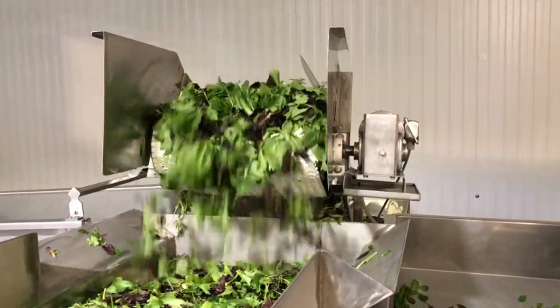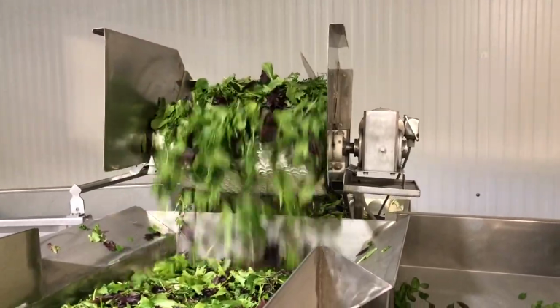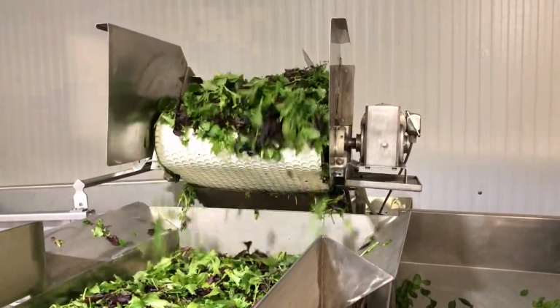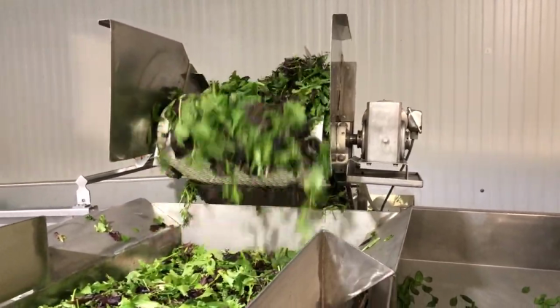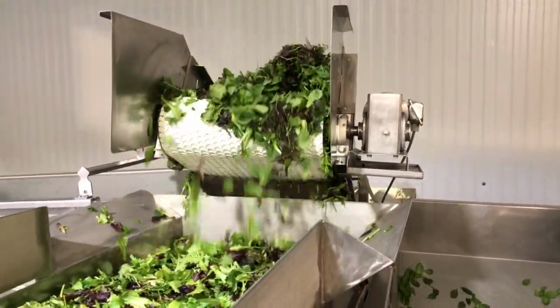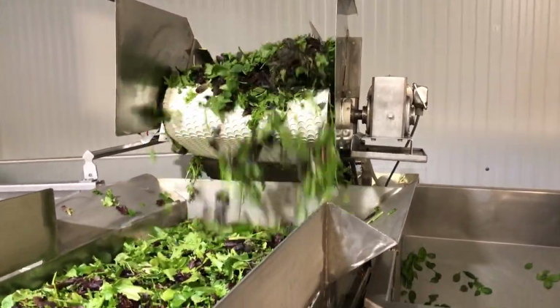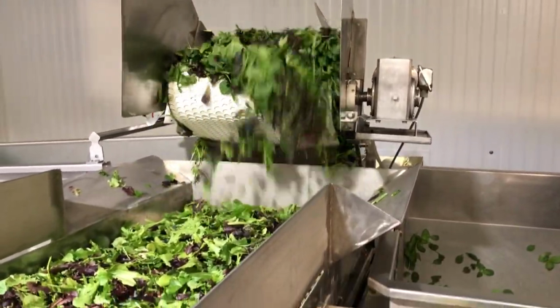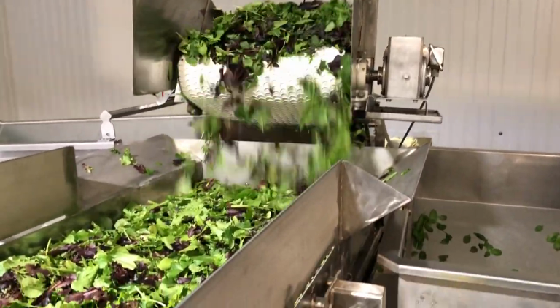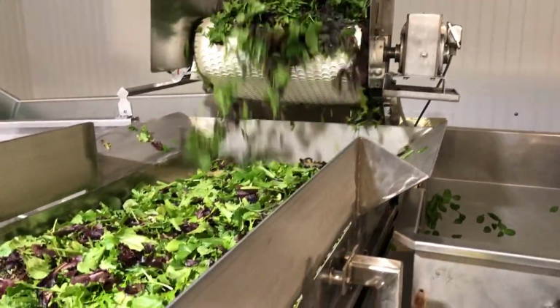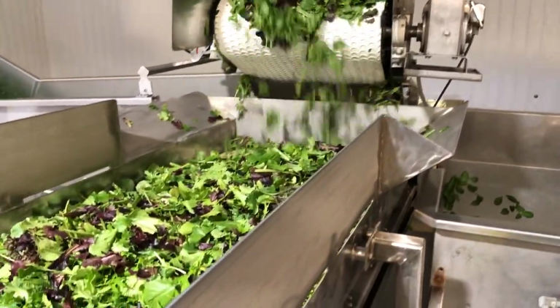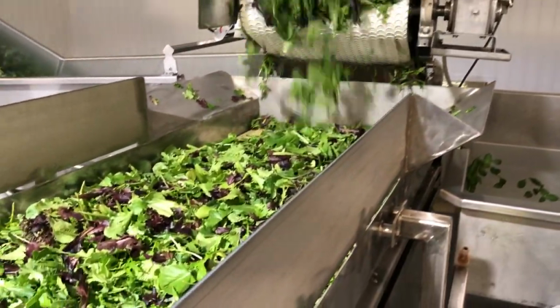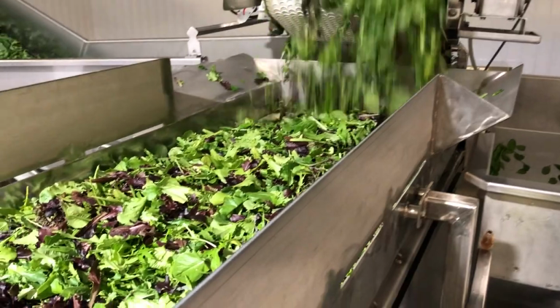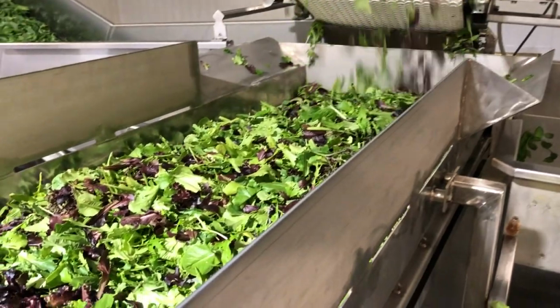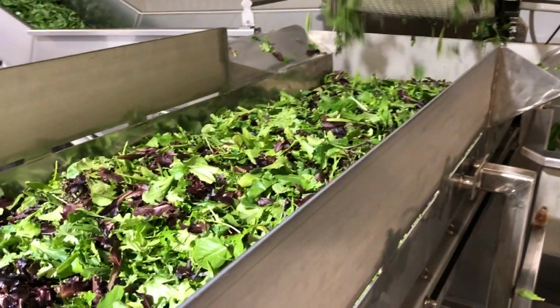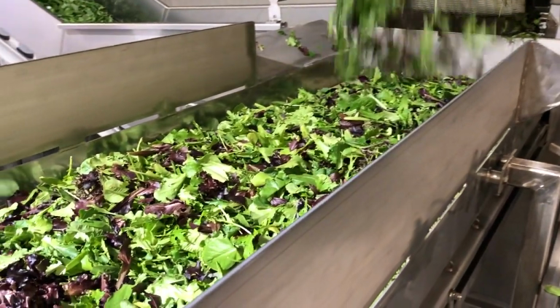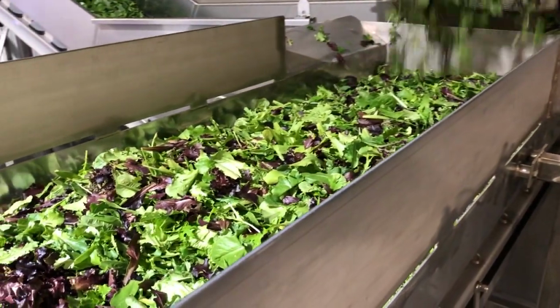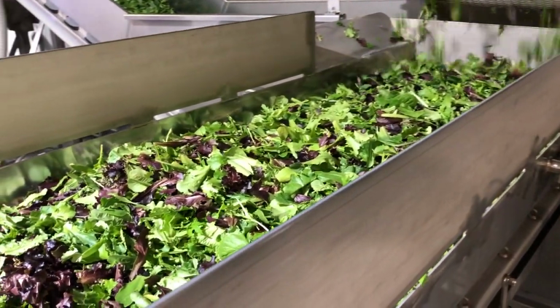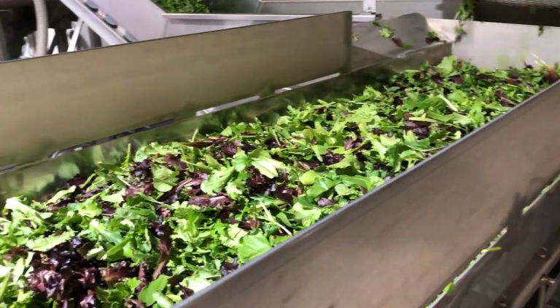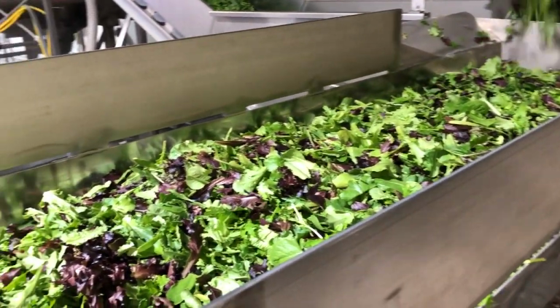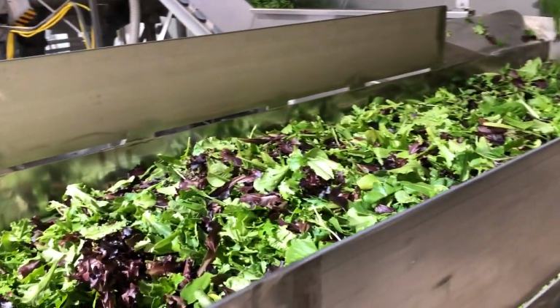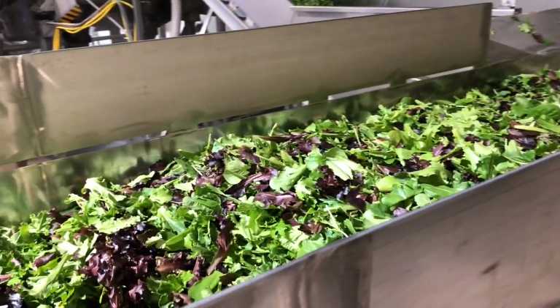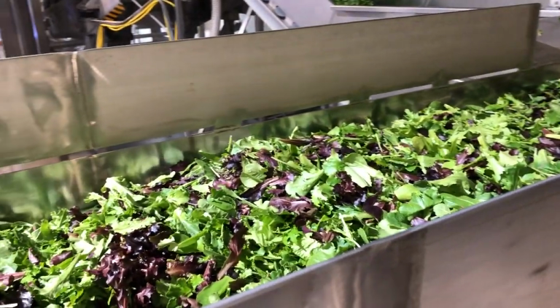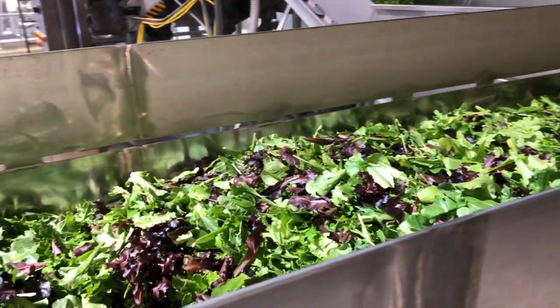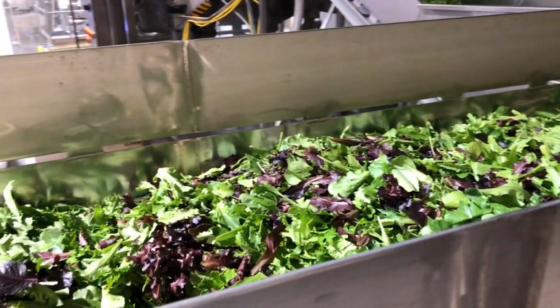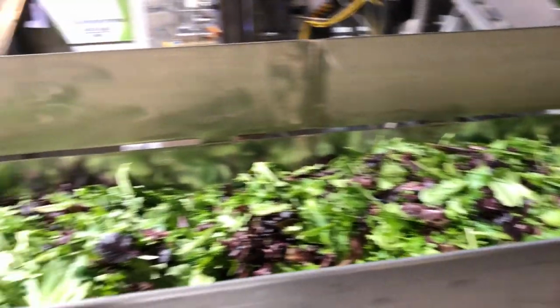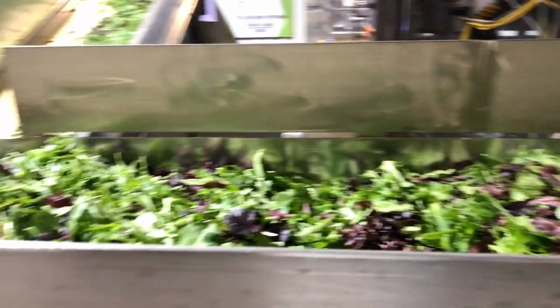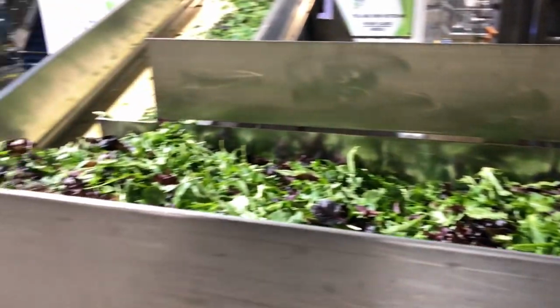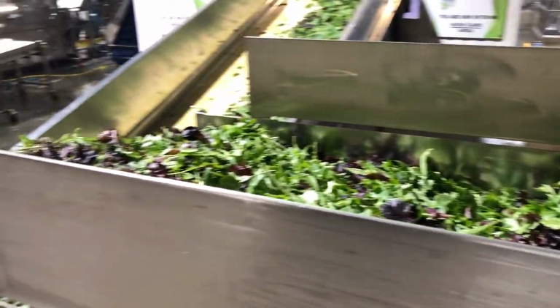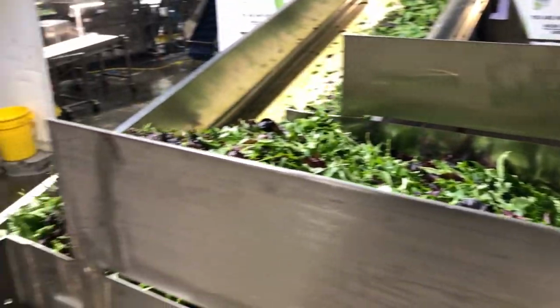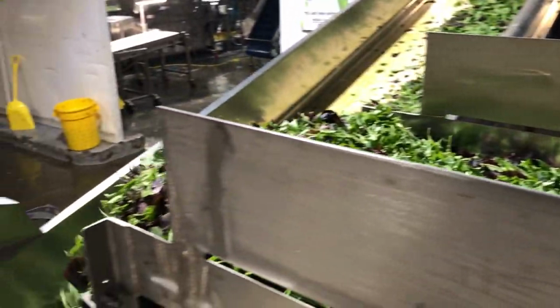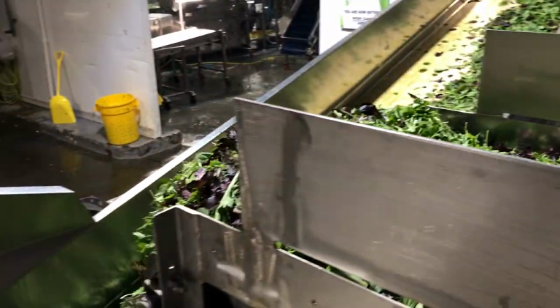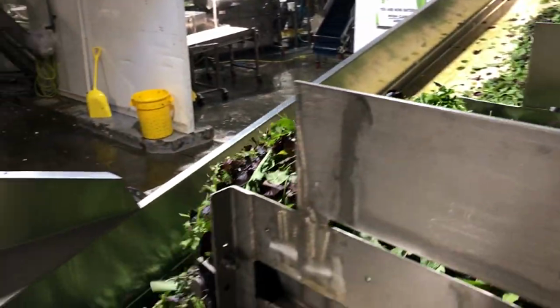The lettuce passes through an optical sorter and then through a manual visual inspection. Any lettuce with issues such as discoloration or the presence of foreign materials is redirected from the conveyor line.